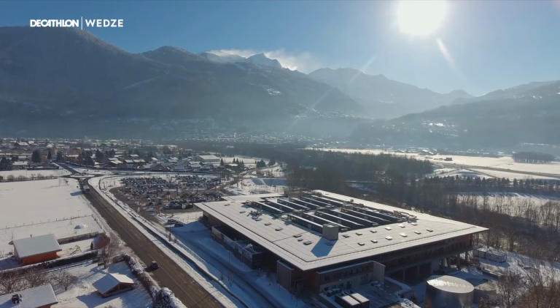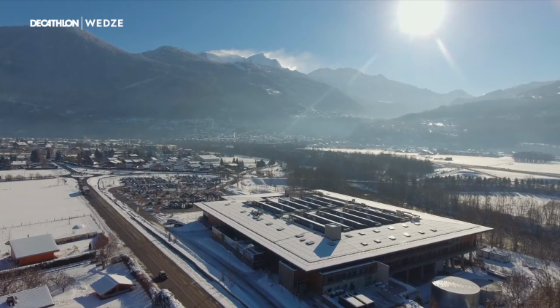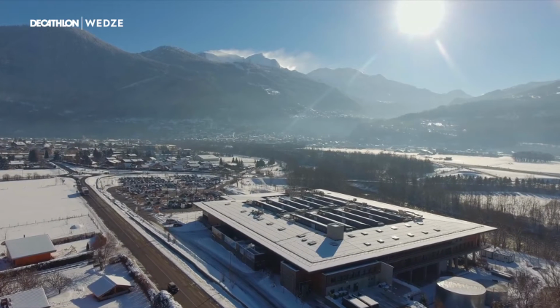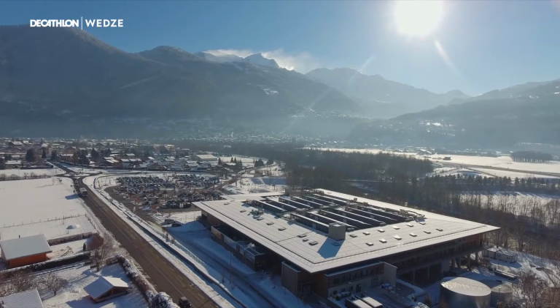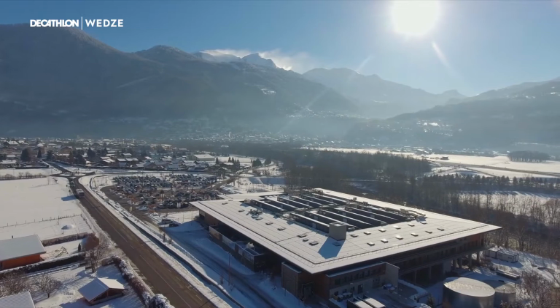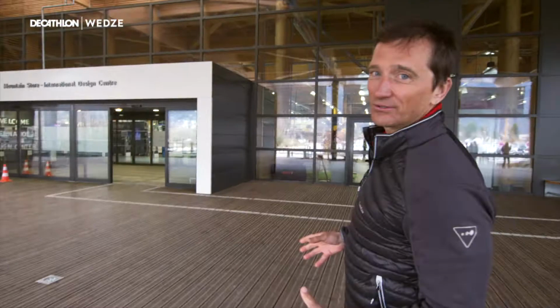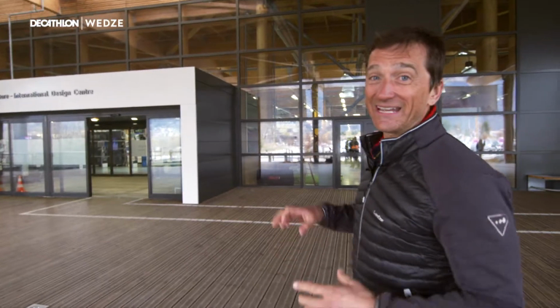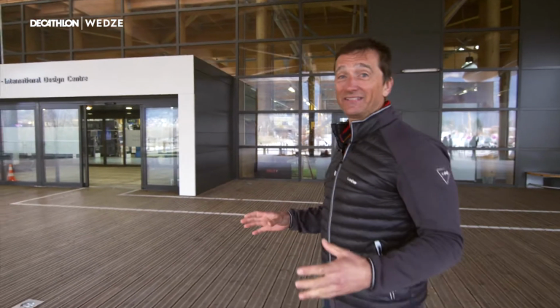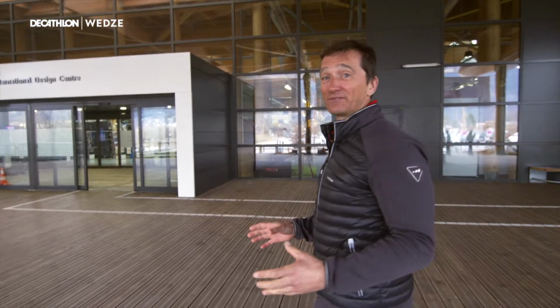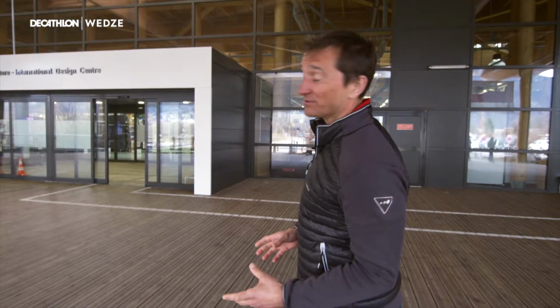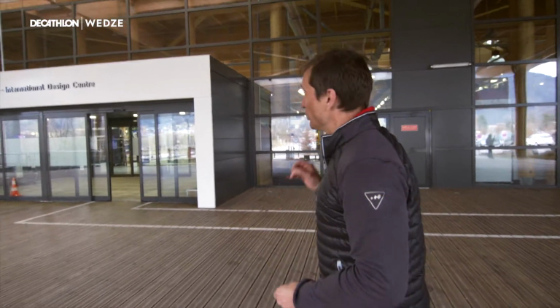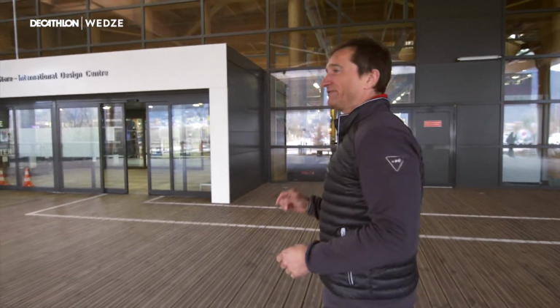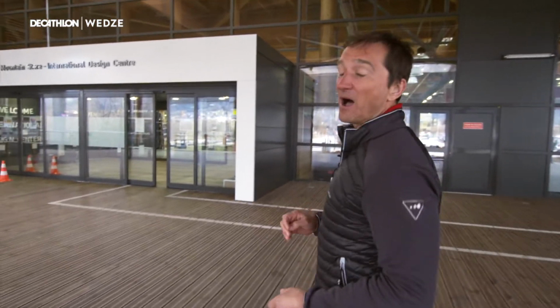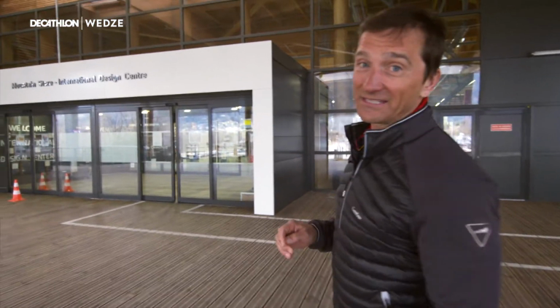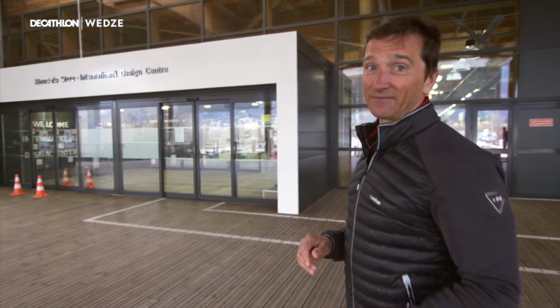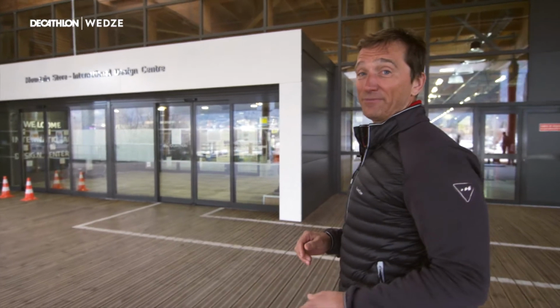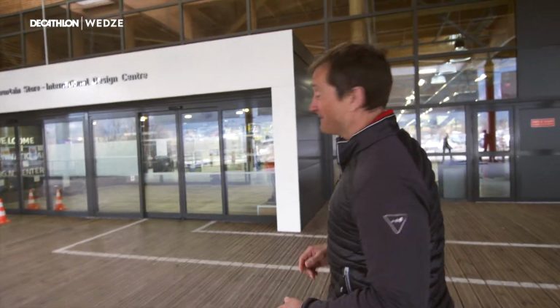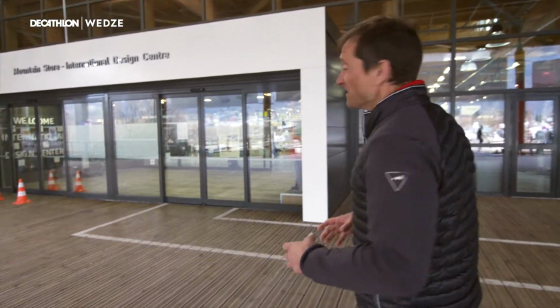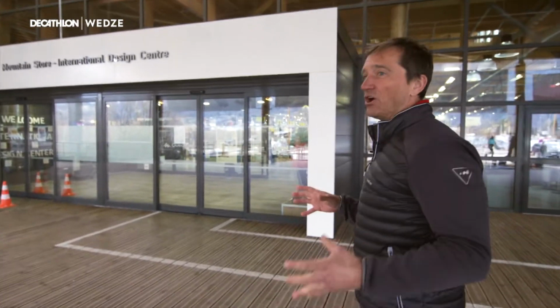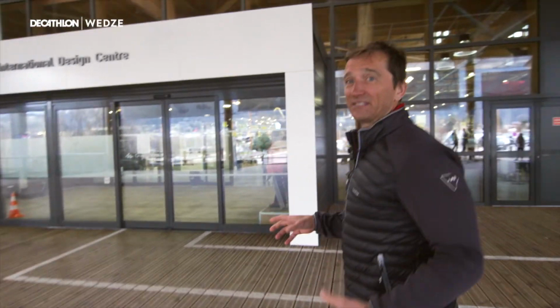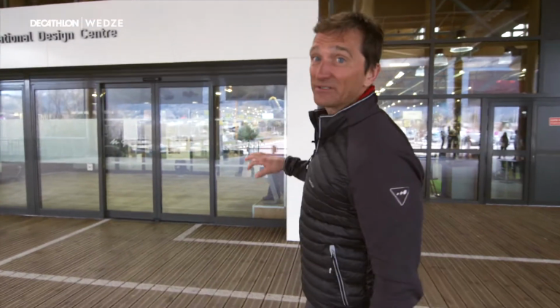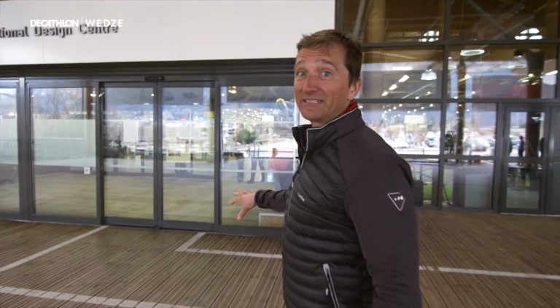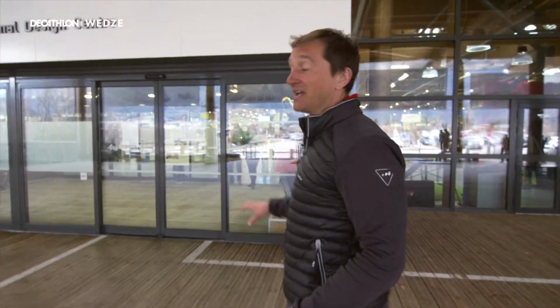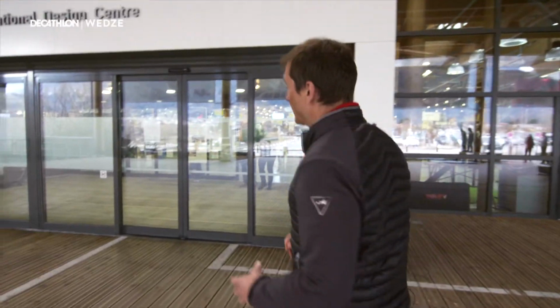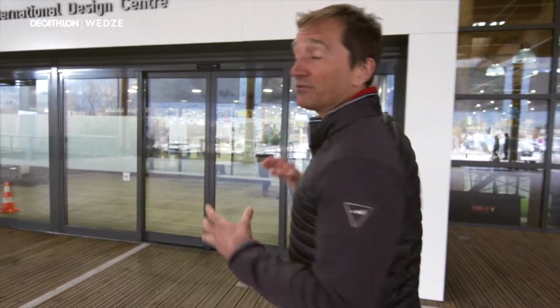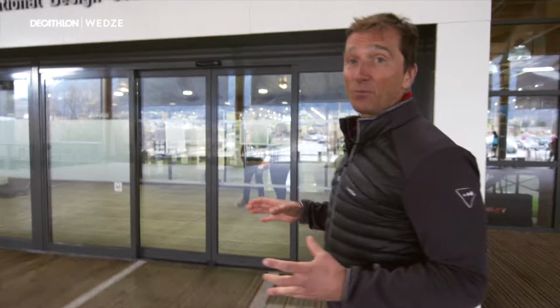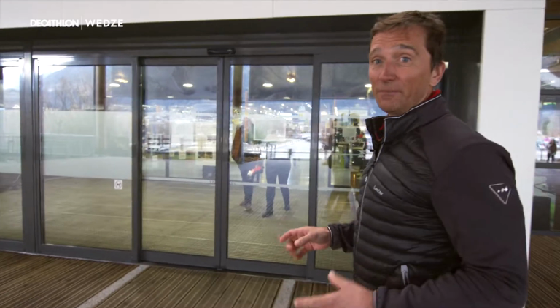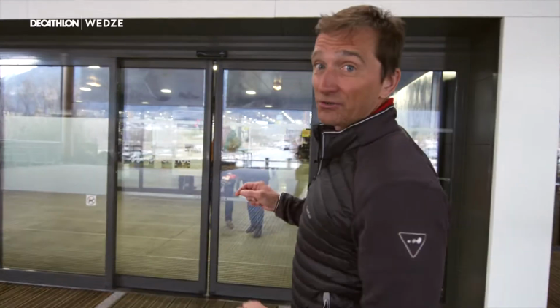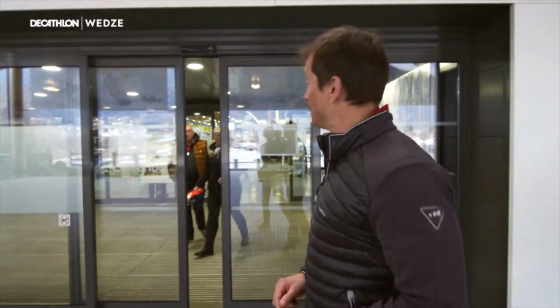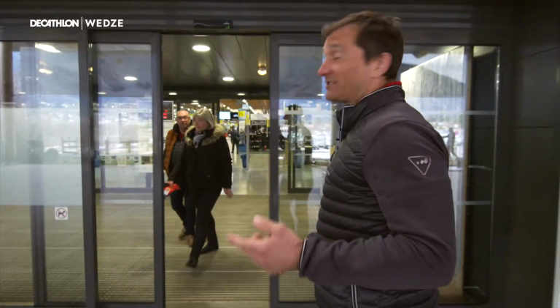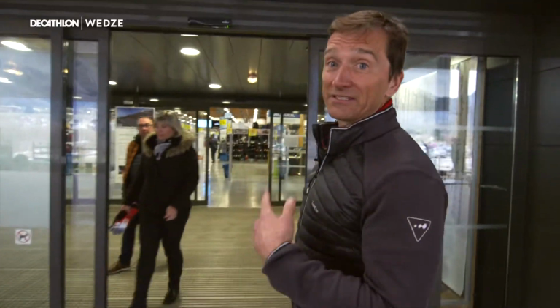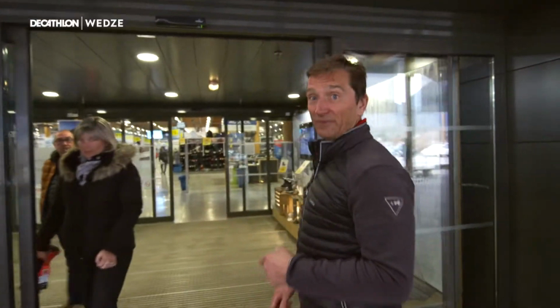Inside you won't just find a Decathlon store that's dedicated to mountain sports — you'll also find the behind the scenes of the Wedzee brand. The Wedzee offices and teams are located here, as well as the prototype workshop and ghost store. Let's go have a look inside, follow me.